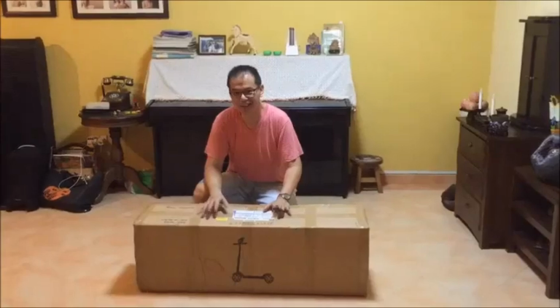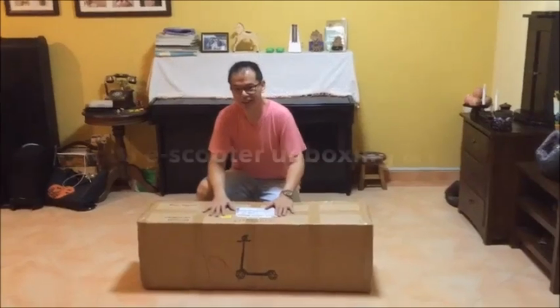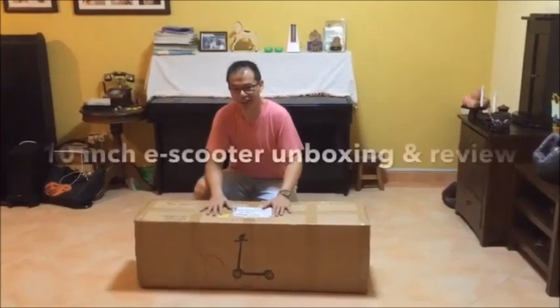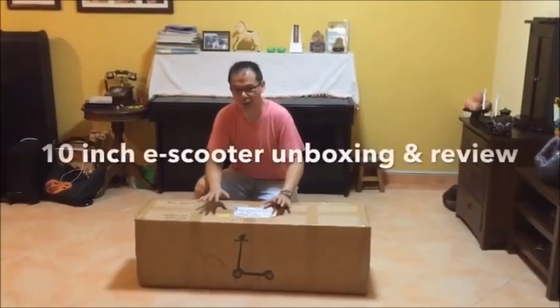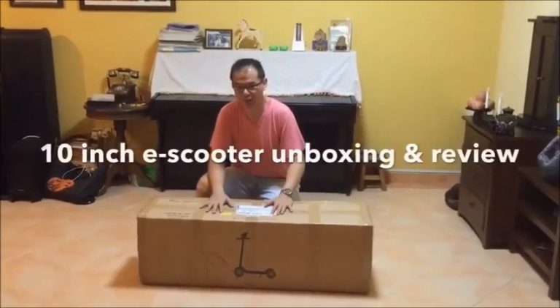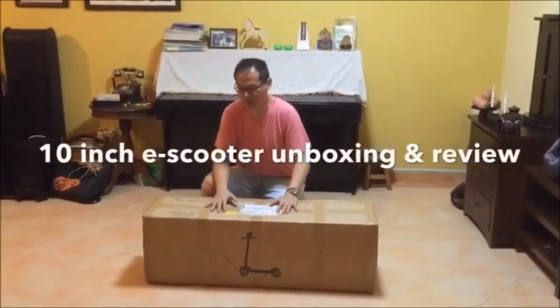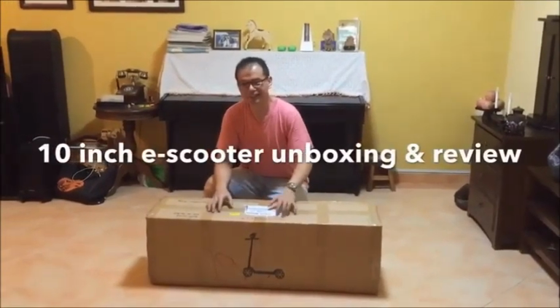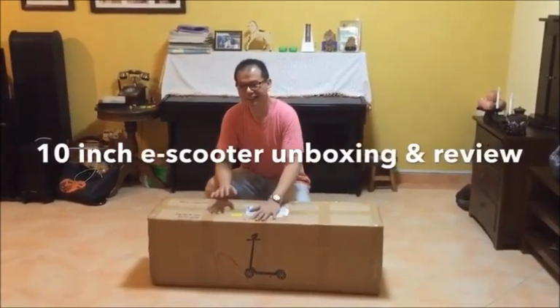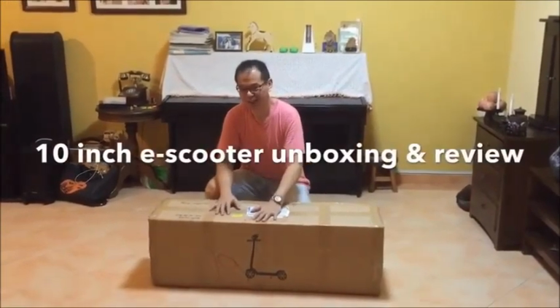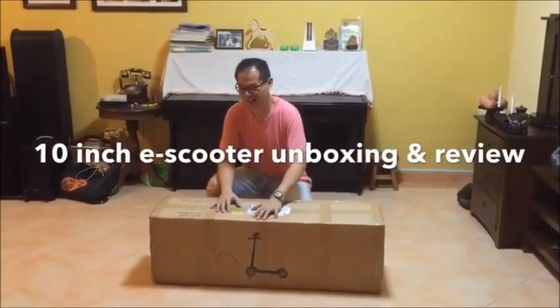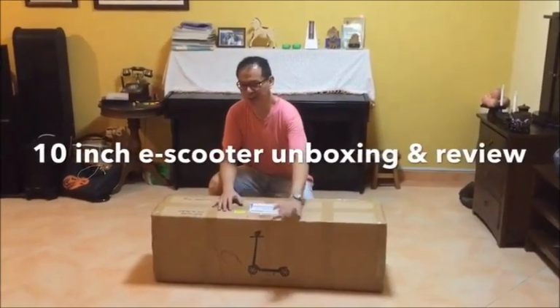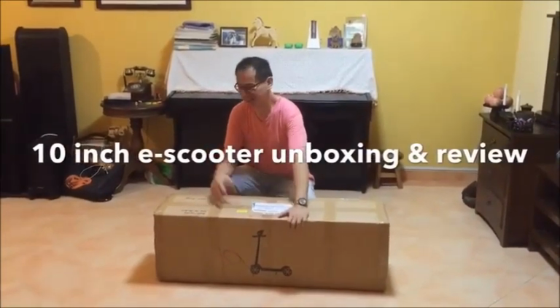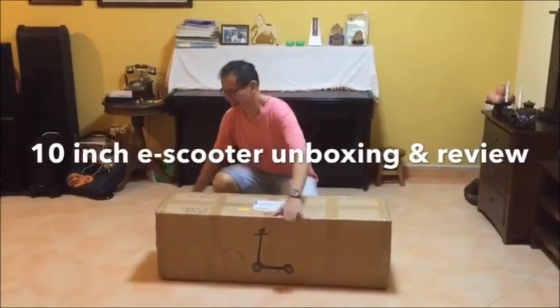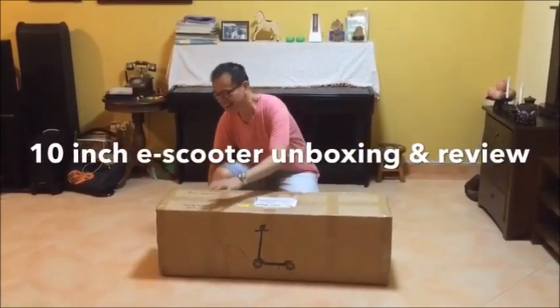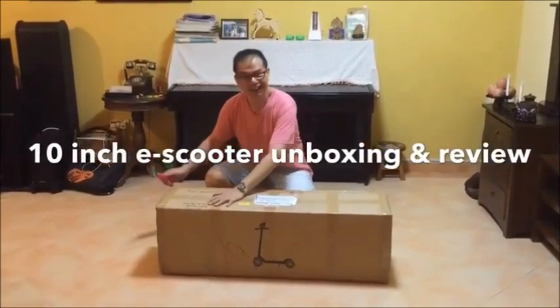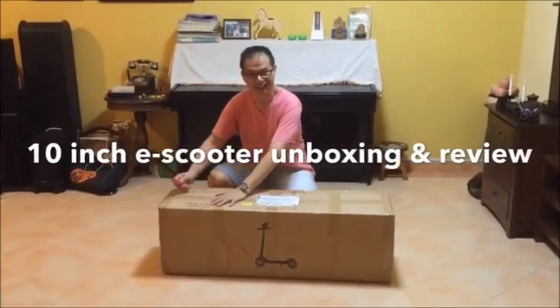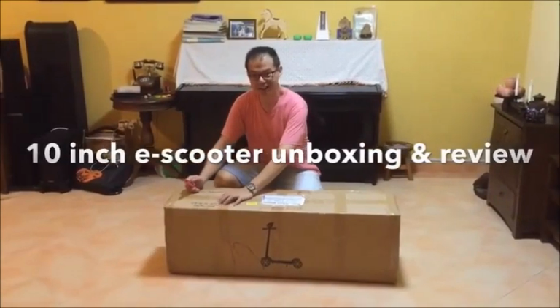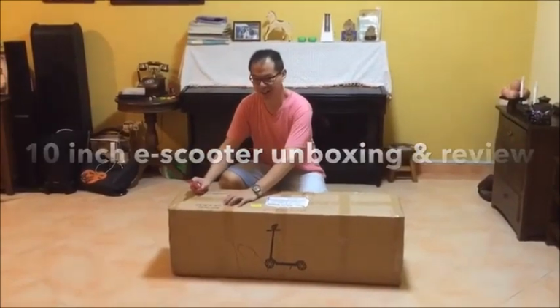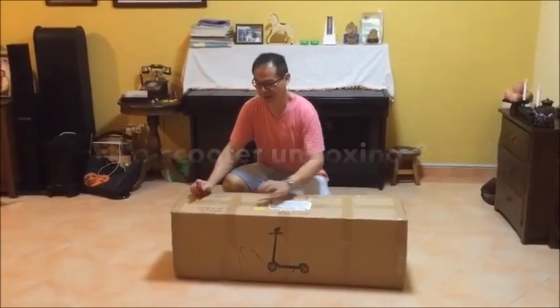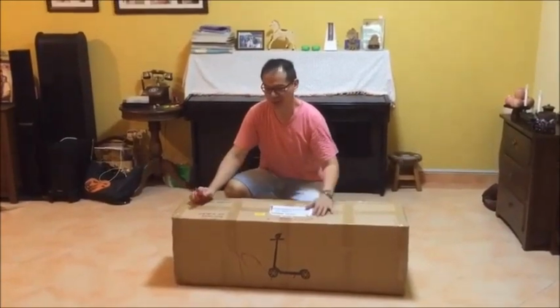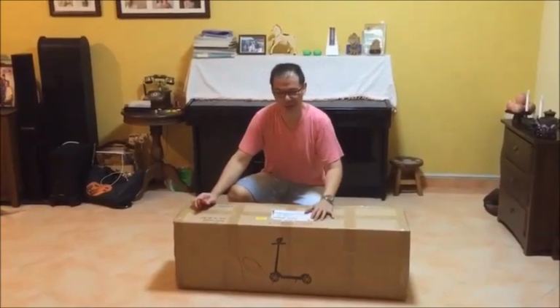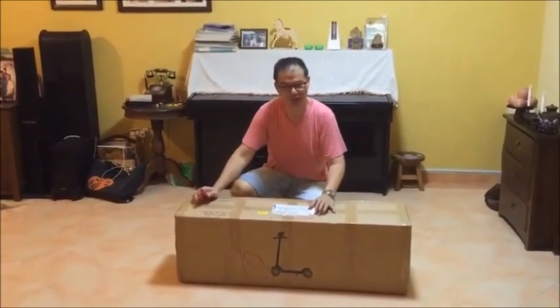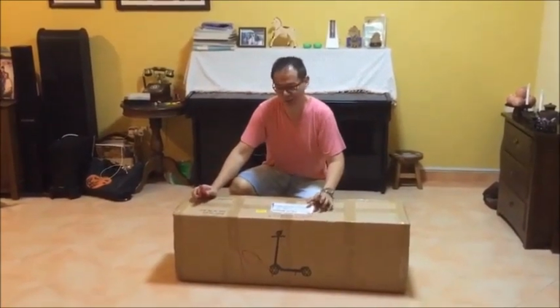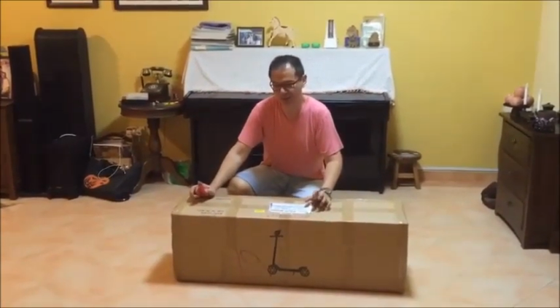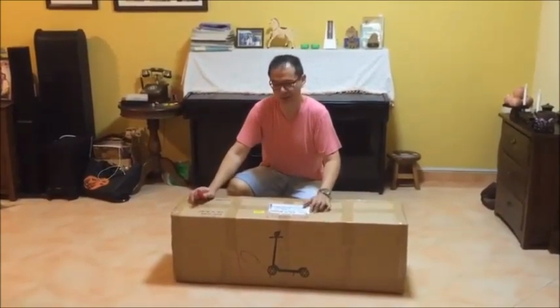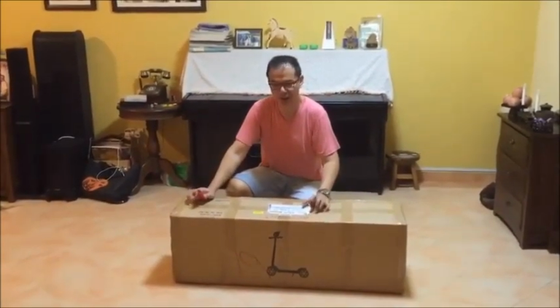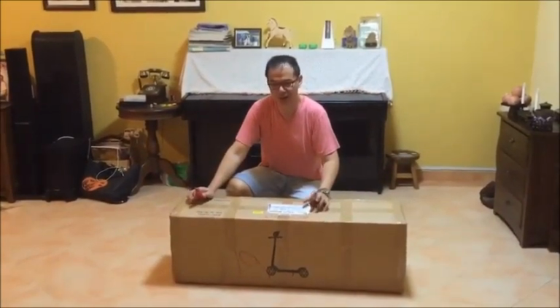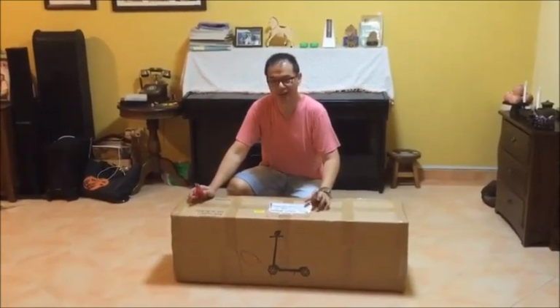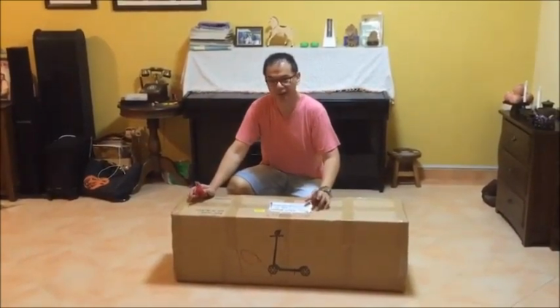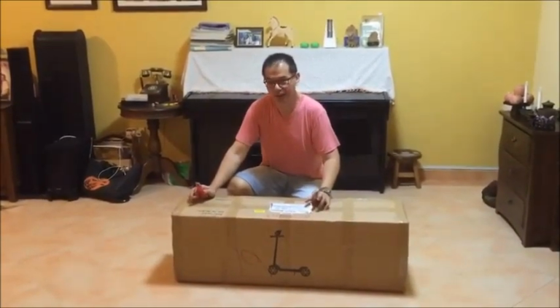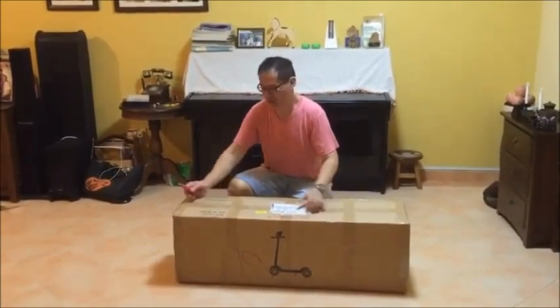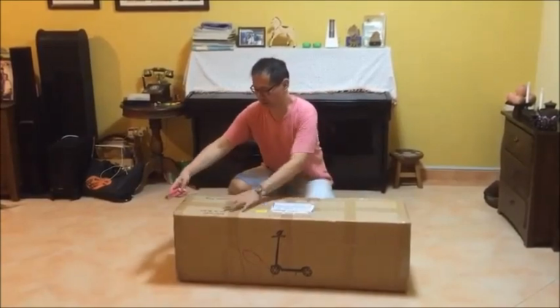Hello everyone! We are here to present another interesting product which is called the 10 inch electric scooter.